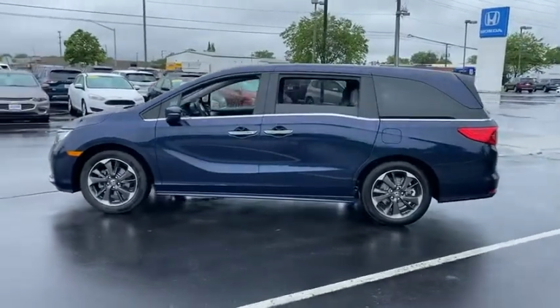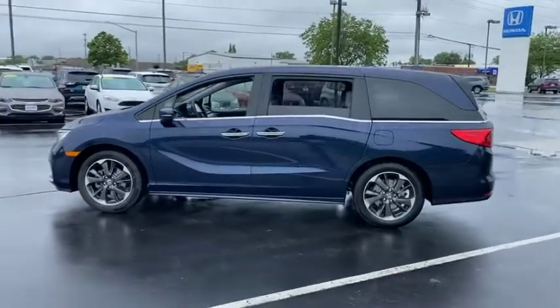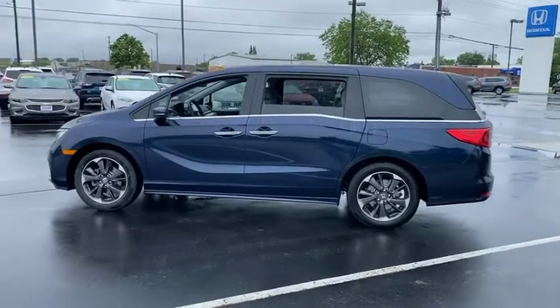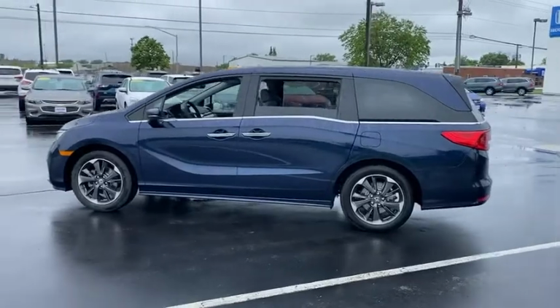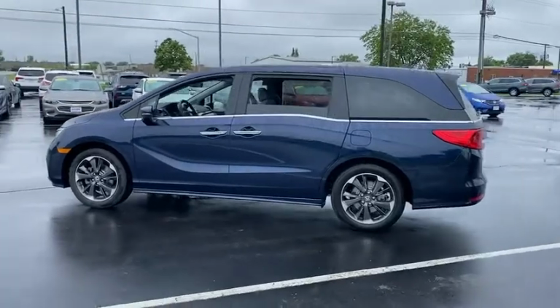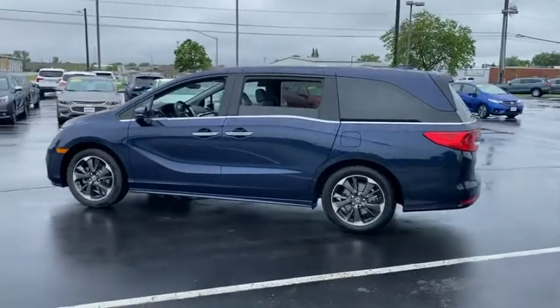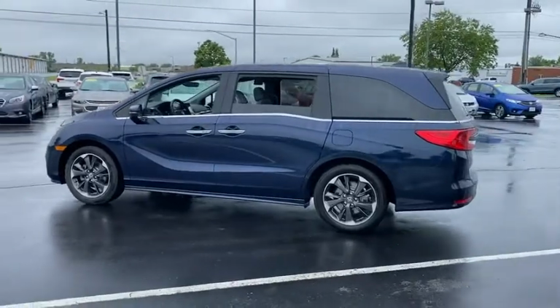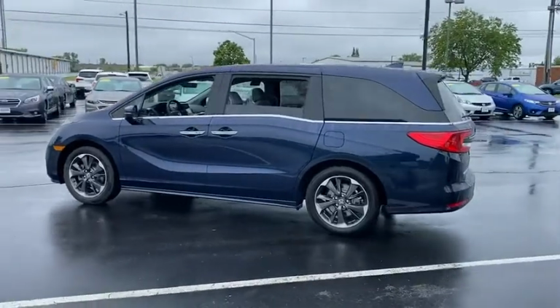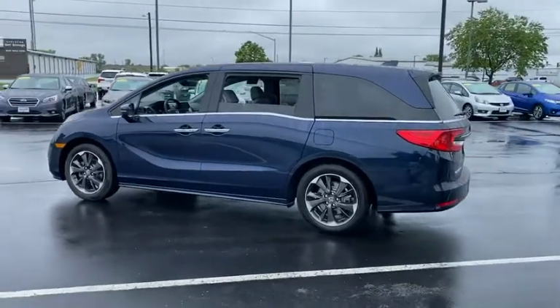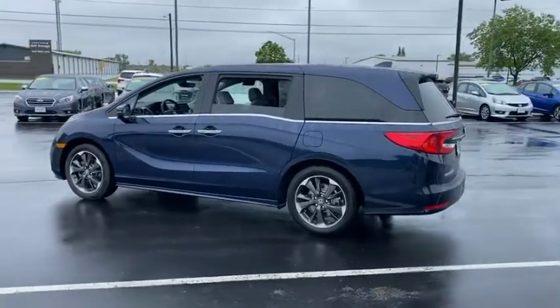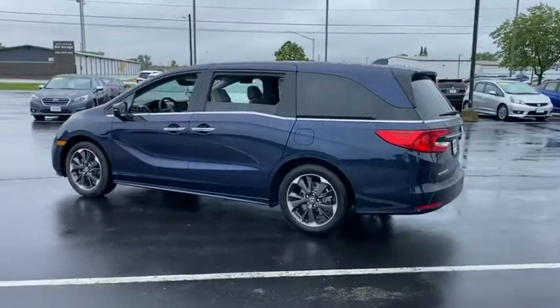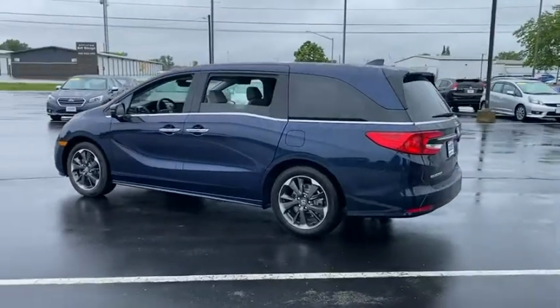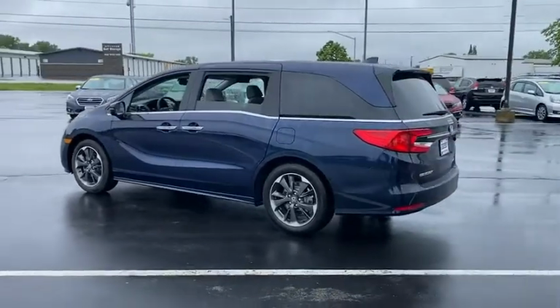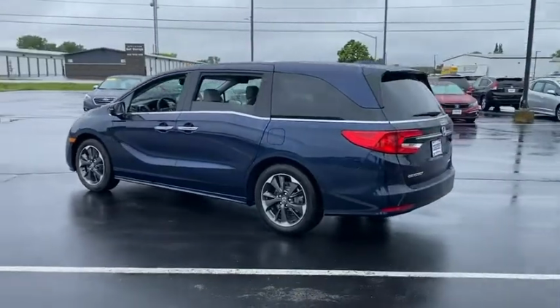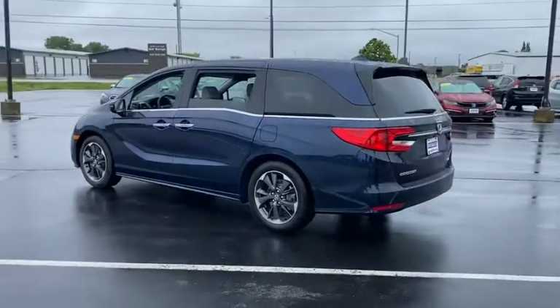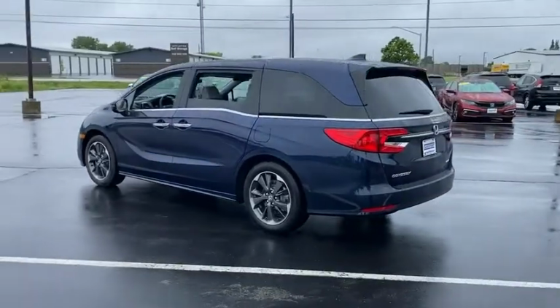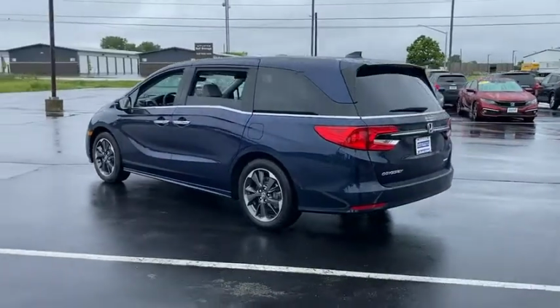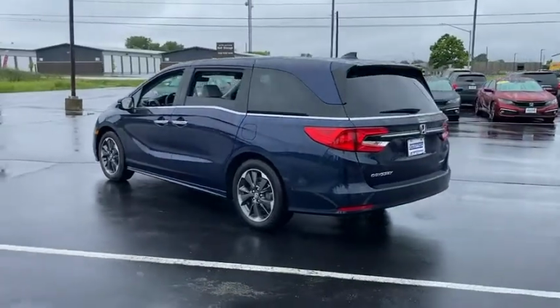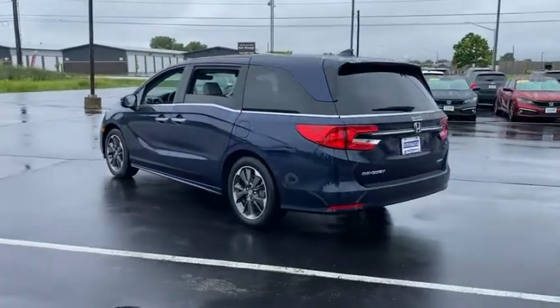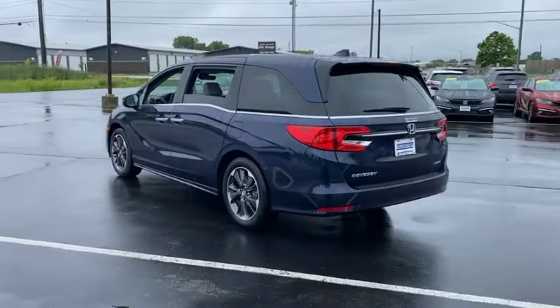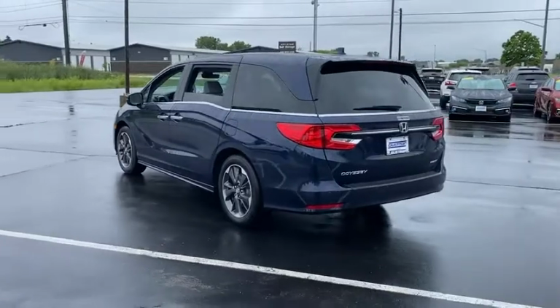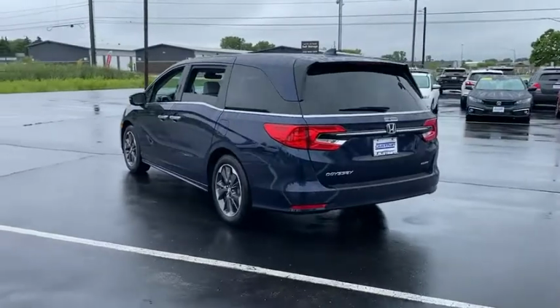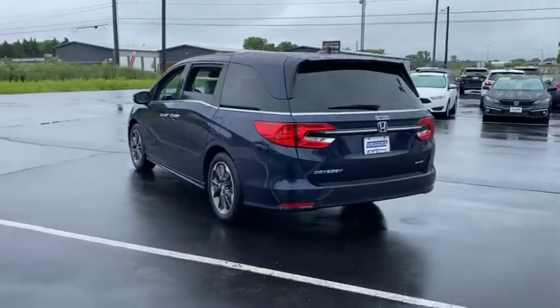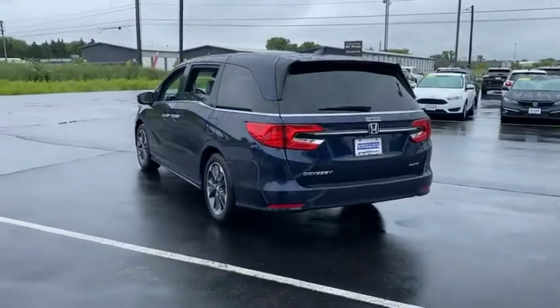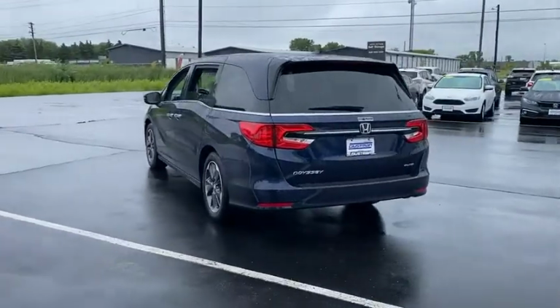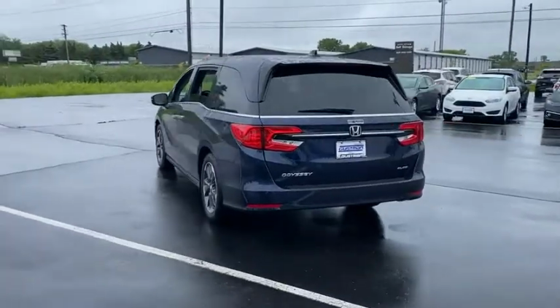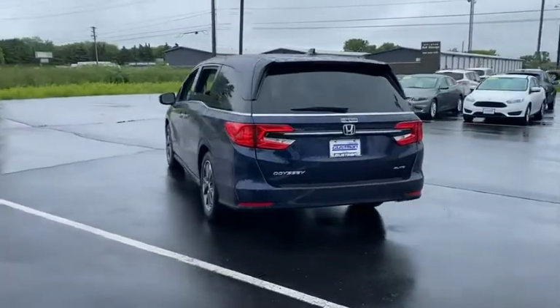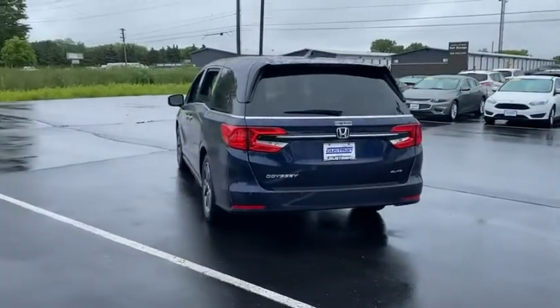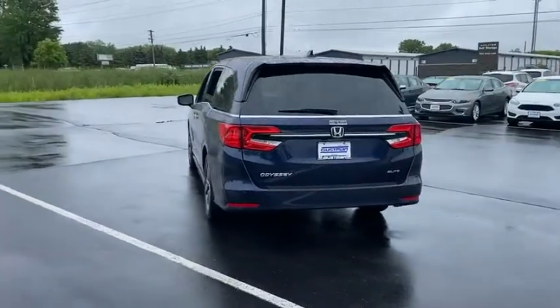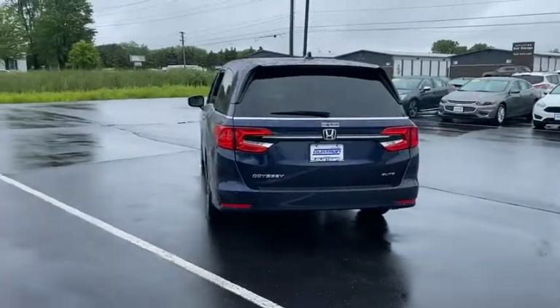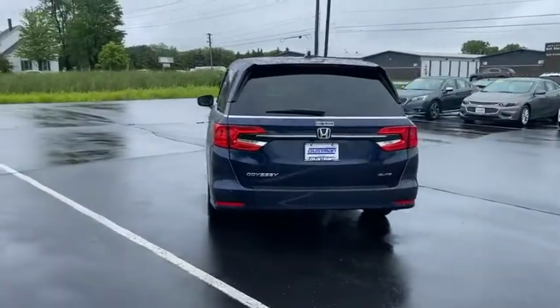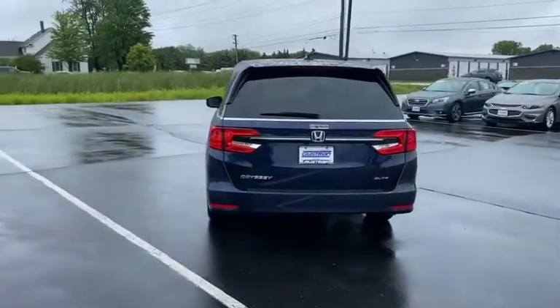Tire pressure monitor, heated mirrors, aluminum wheels, rear spoiler, remote engine start, power liftgate, brake assist, traction control, stability control.